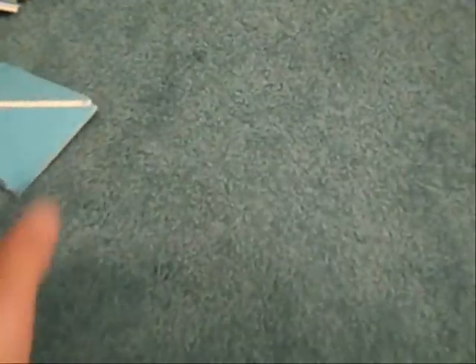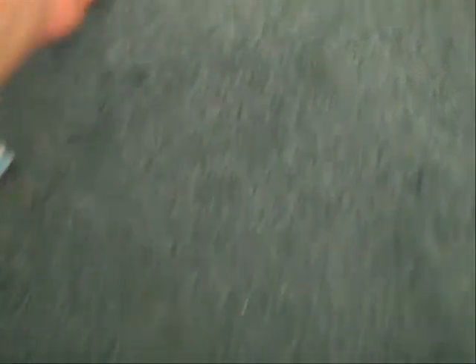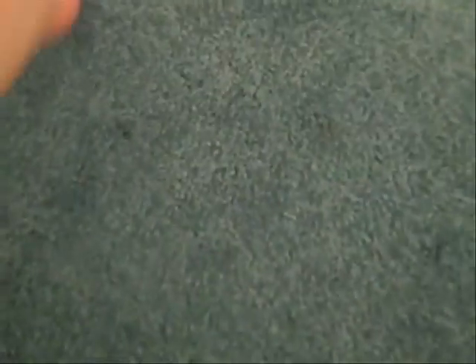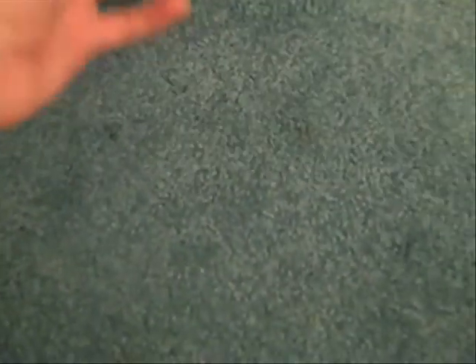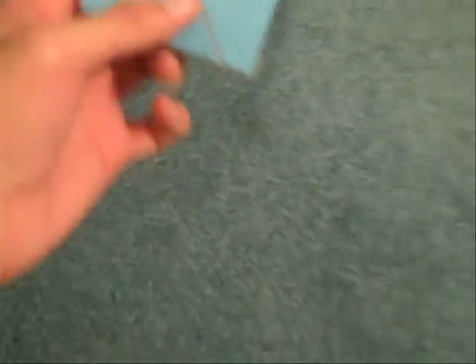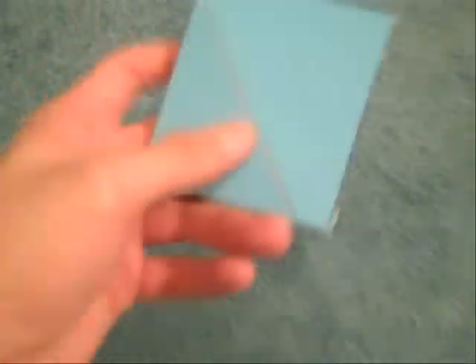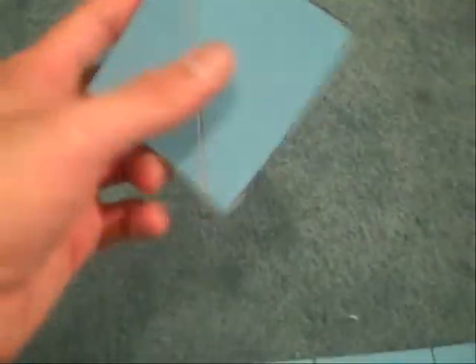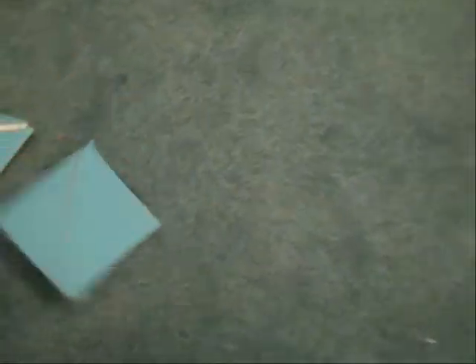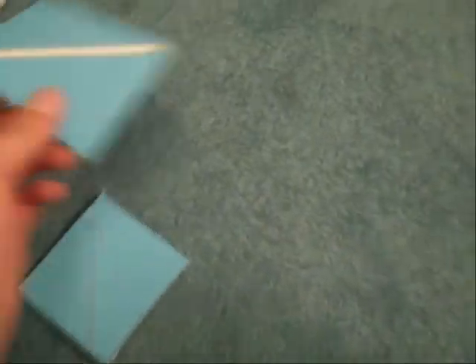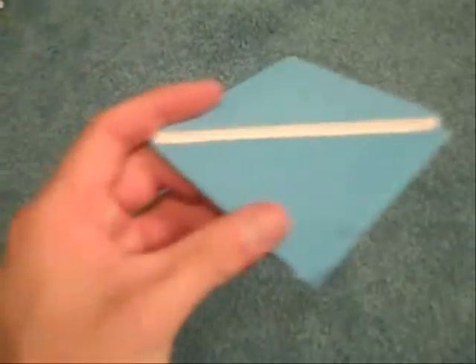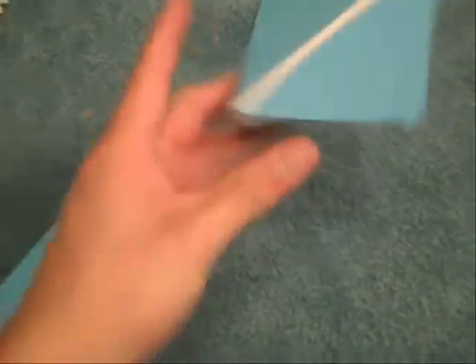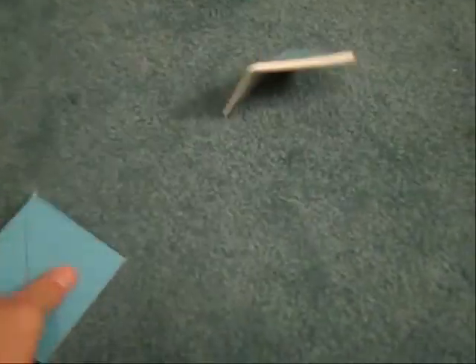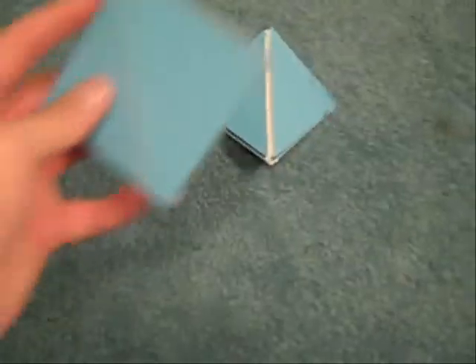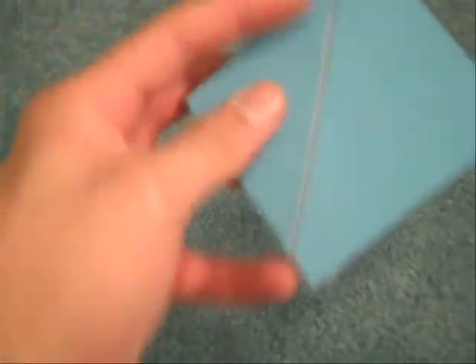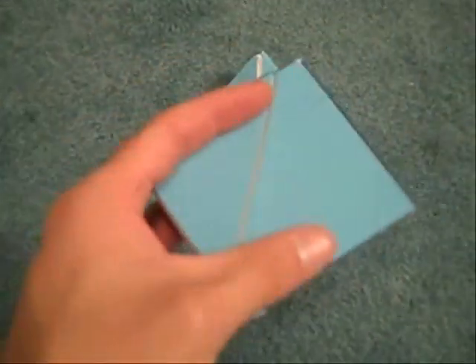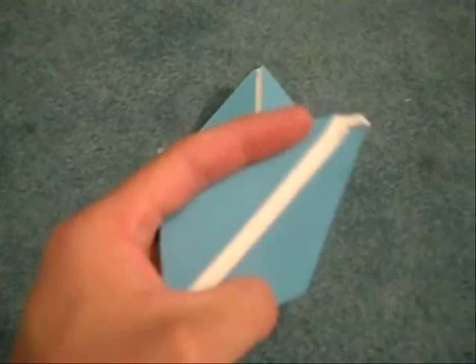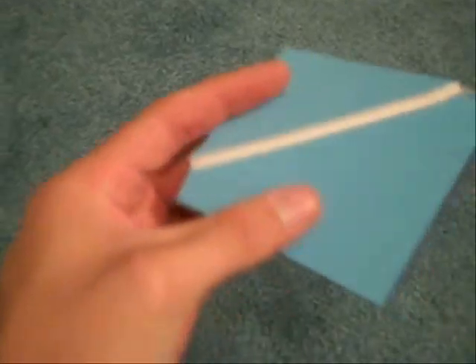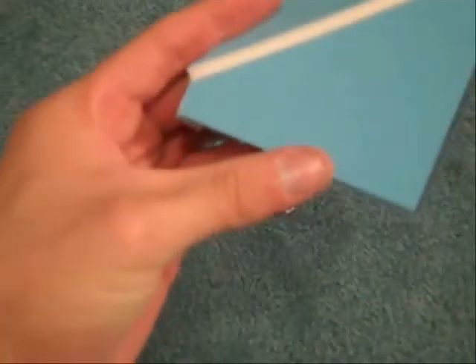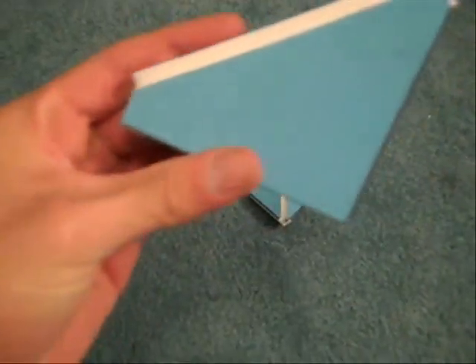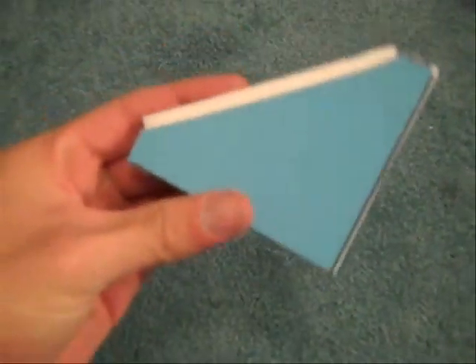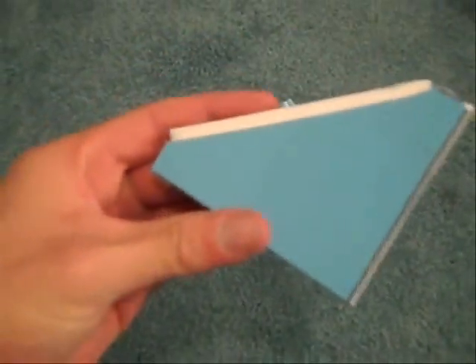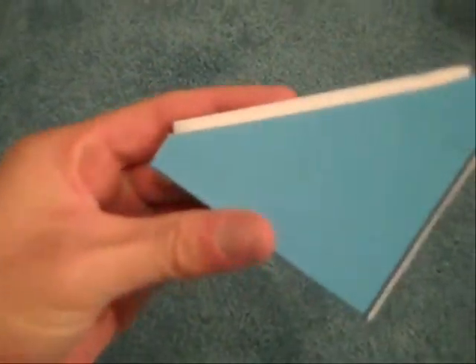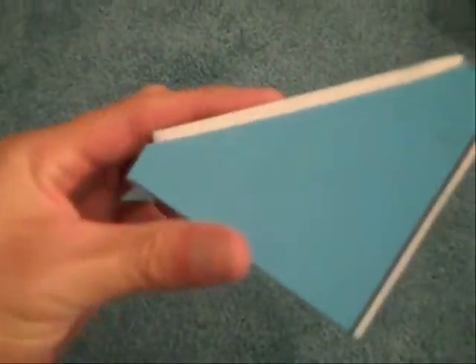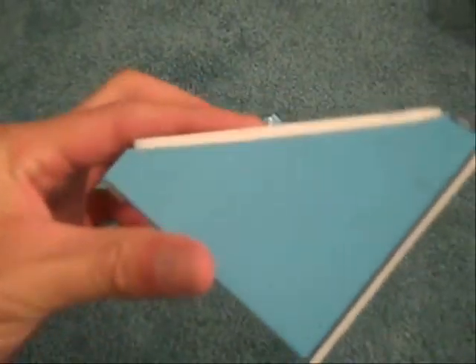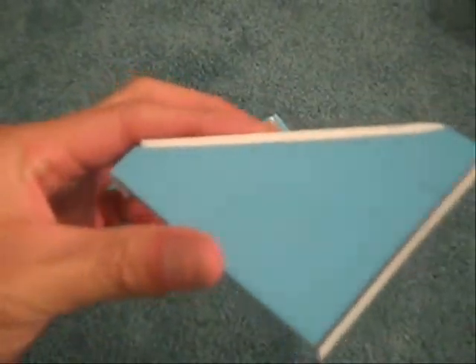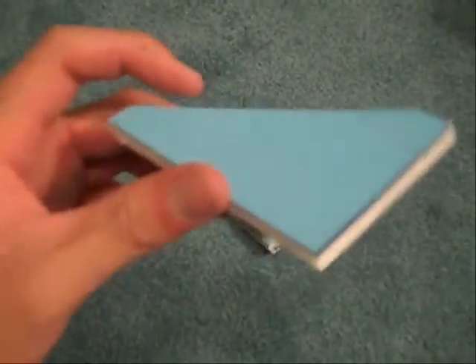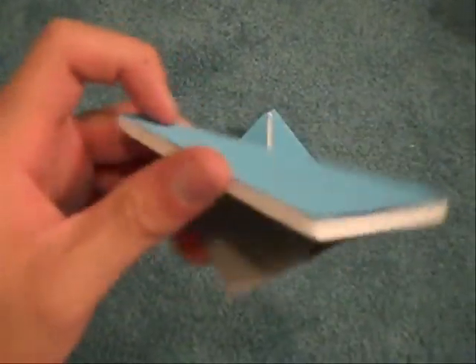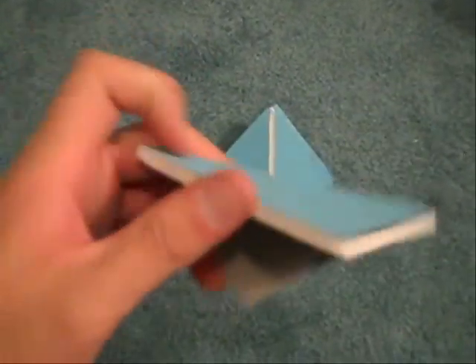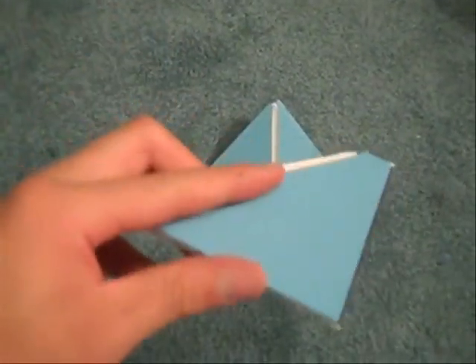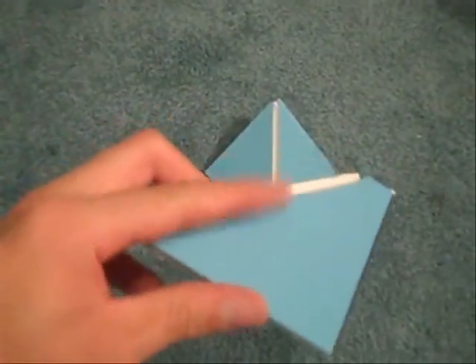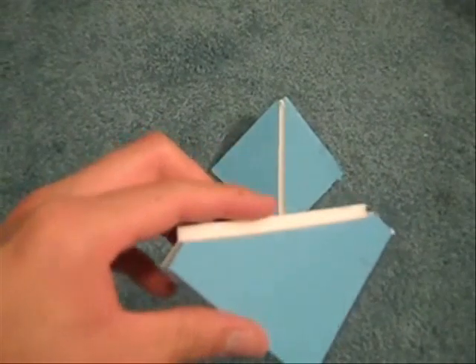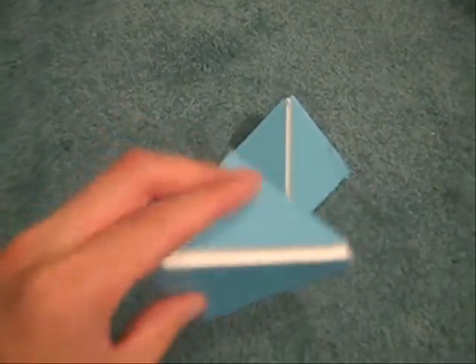You actually want to cut a little bit over. This one was a mistake, but you want them to look like this. You see how it kind of looks like the Superman symbol? Because you're going to have to glue them along that.